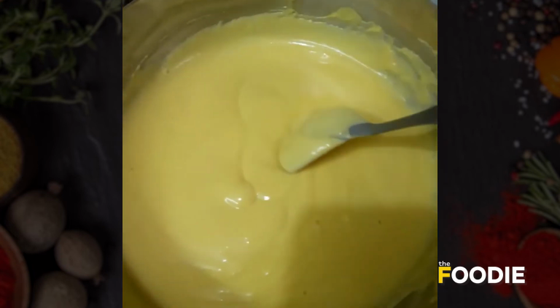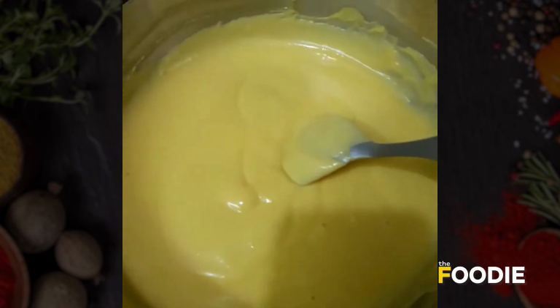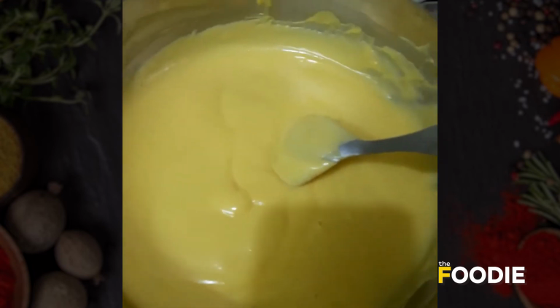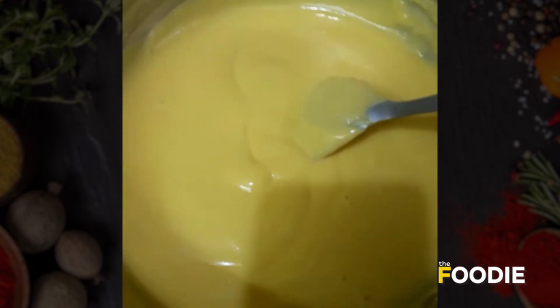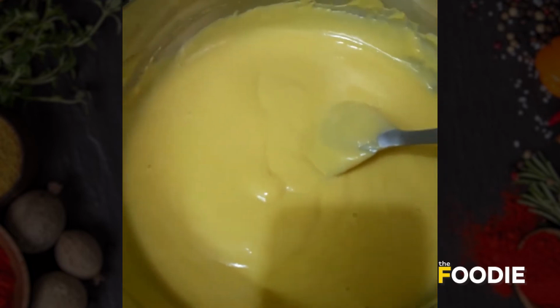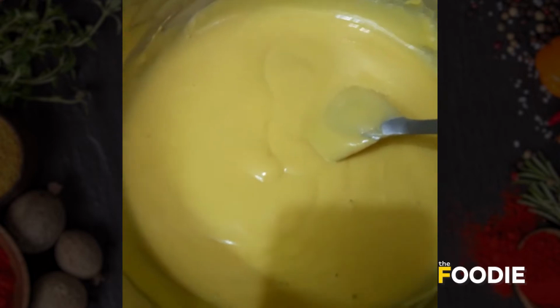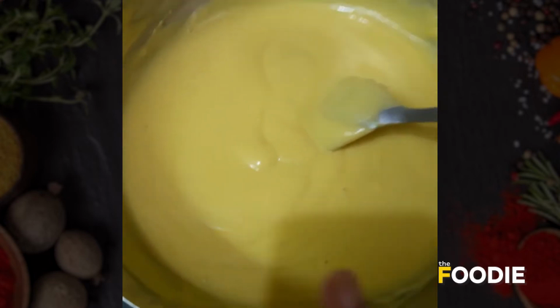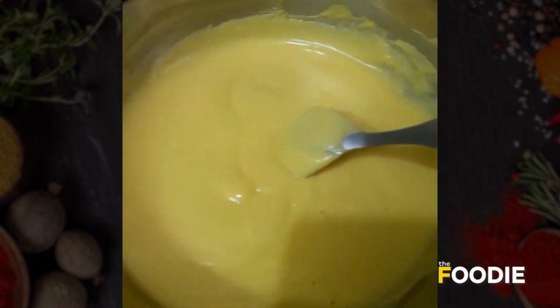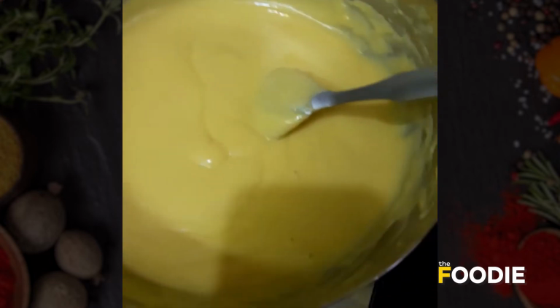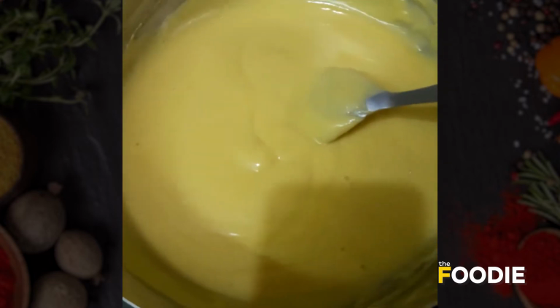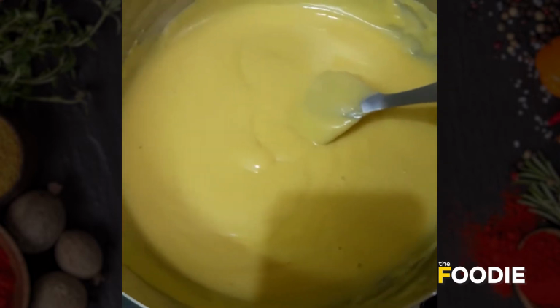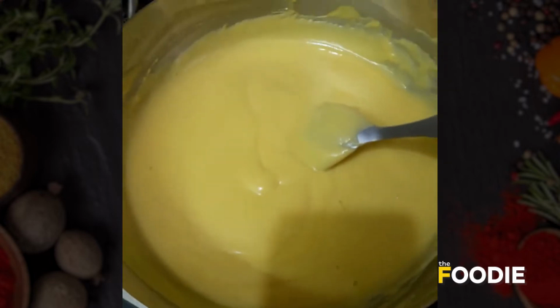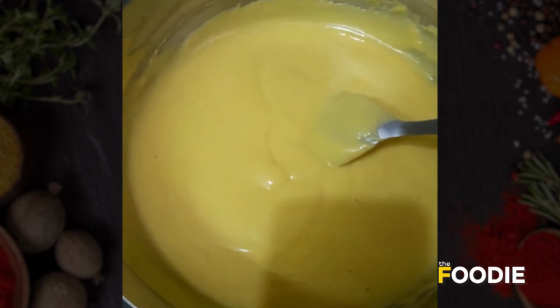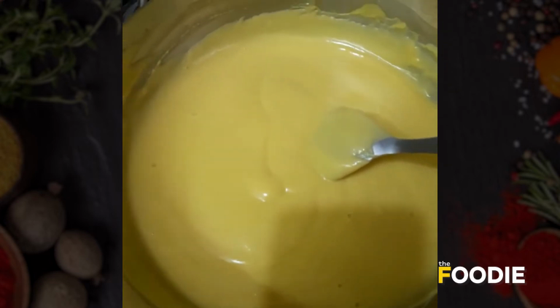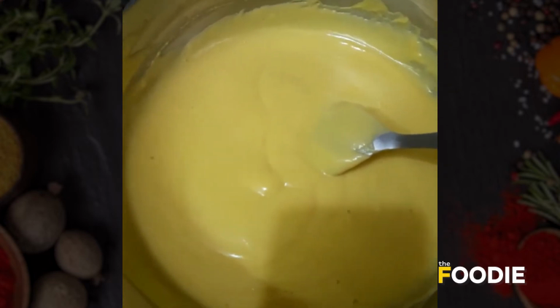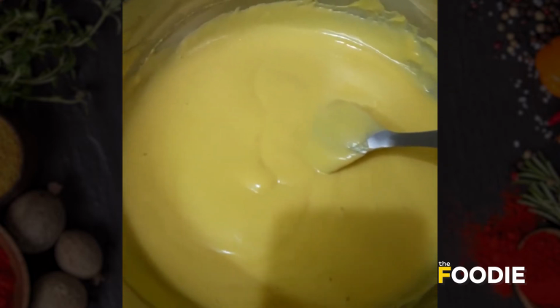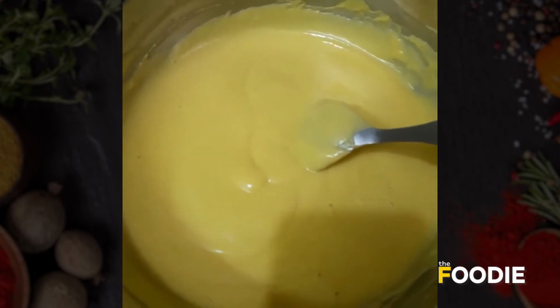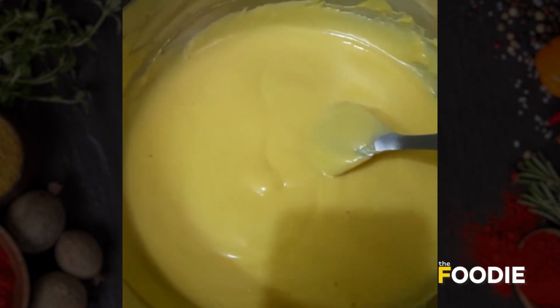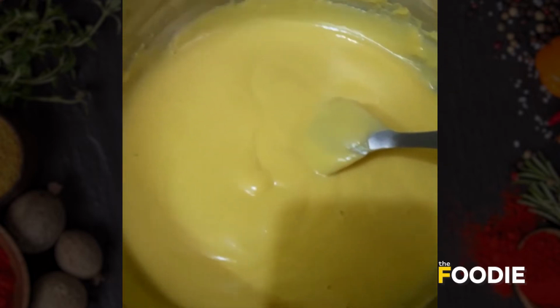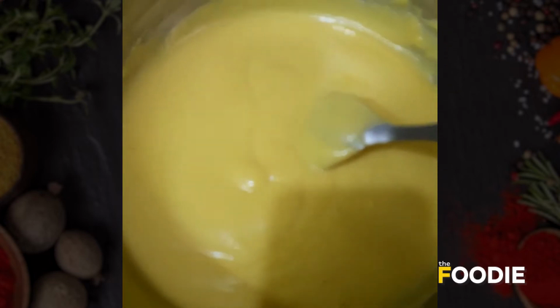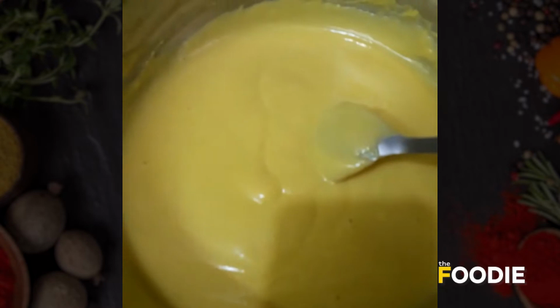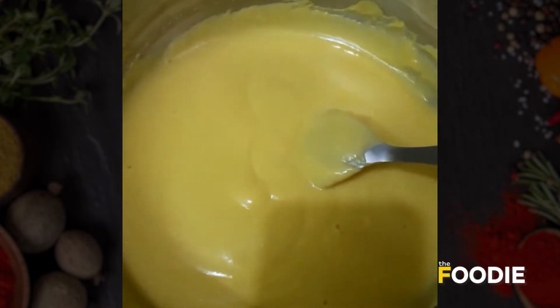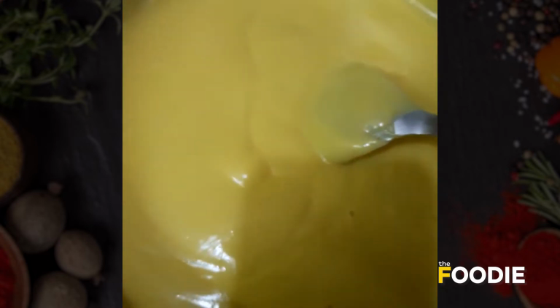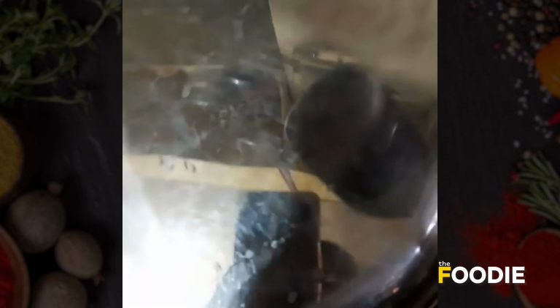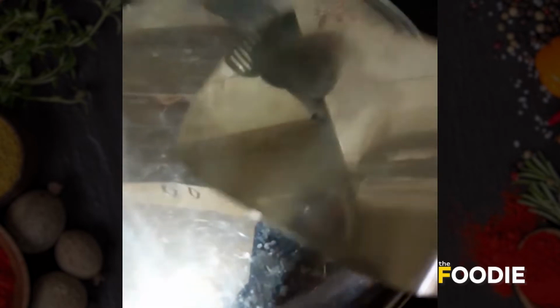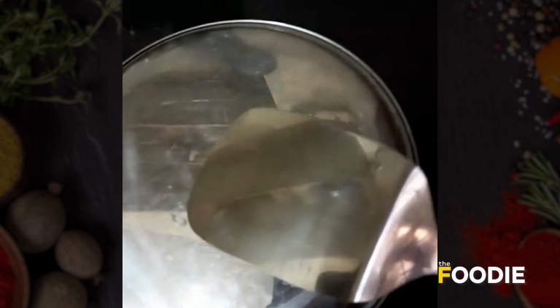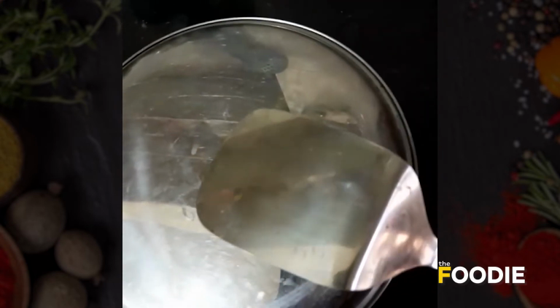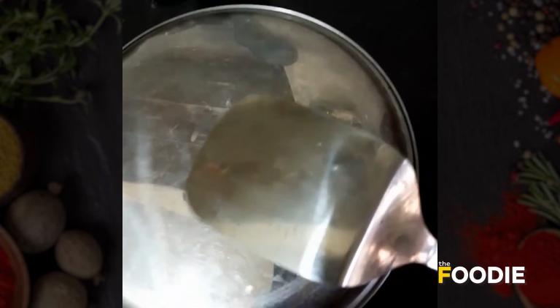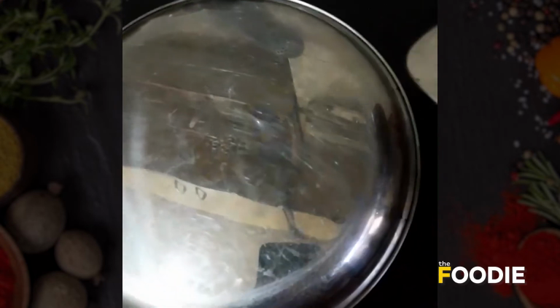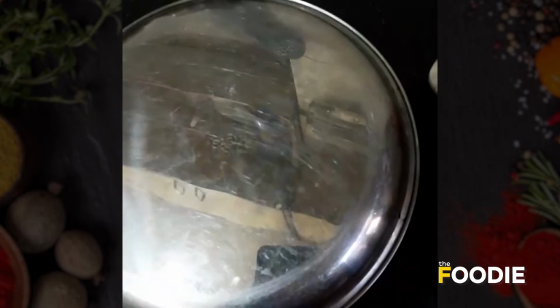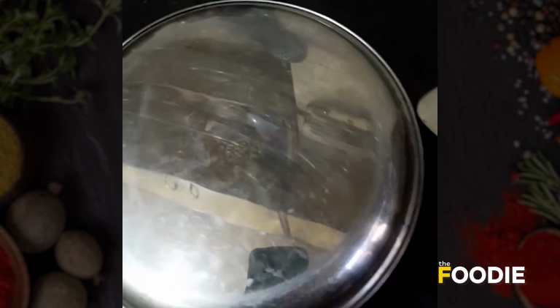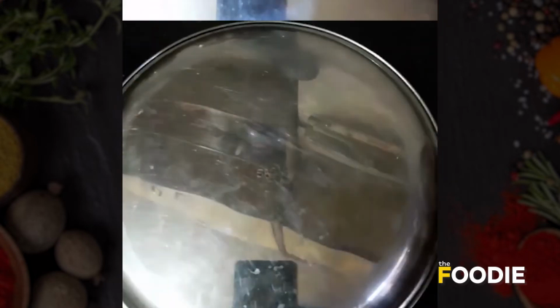Now the main process comes — we have to put it on the plates when it is warm. With the help of a spatula, we are going to spread it.